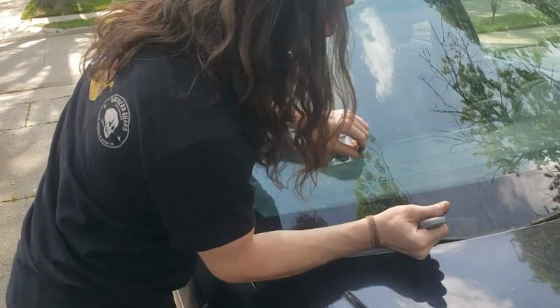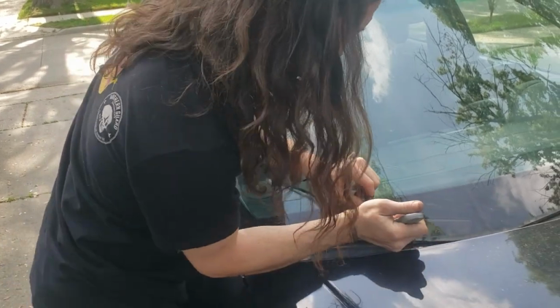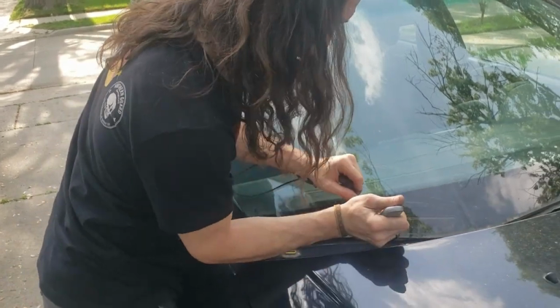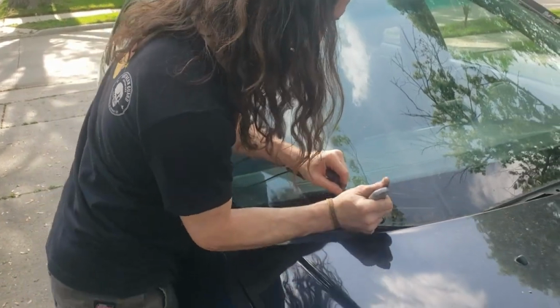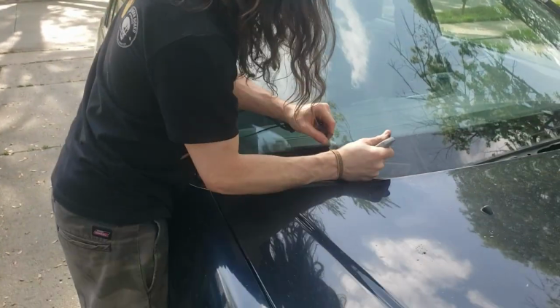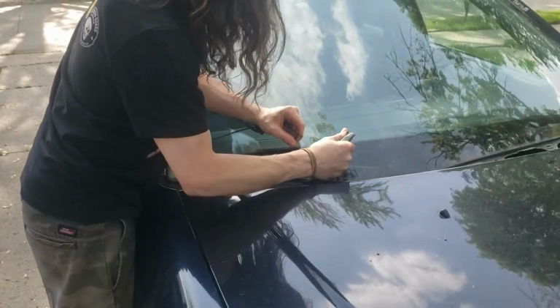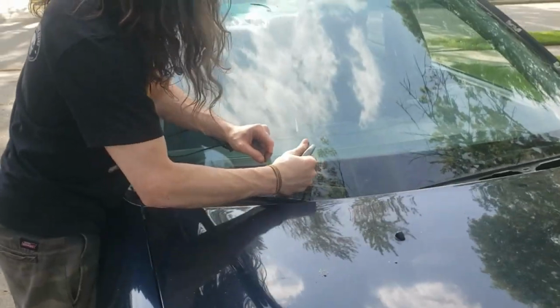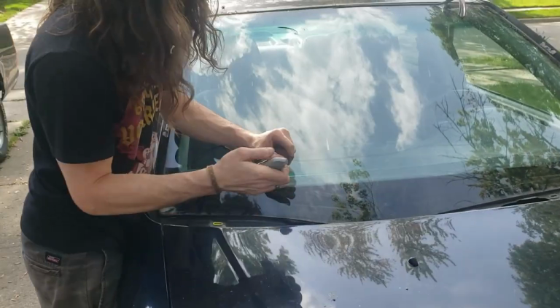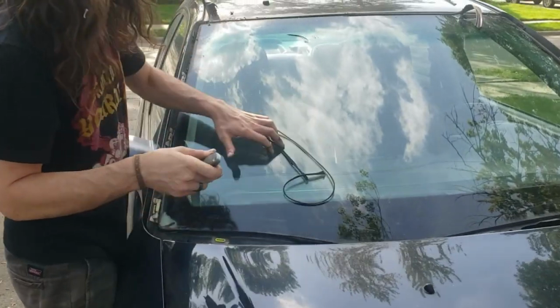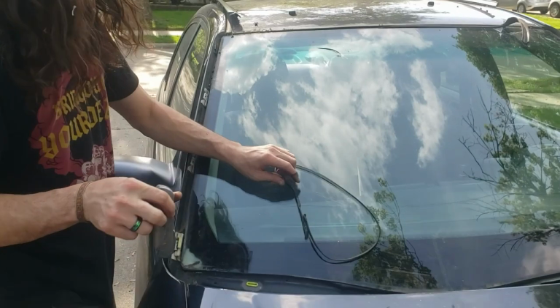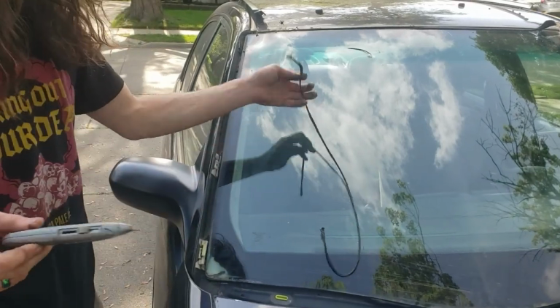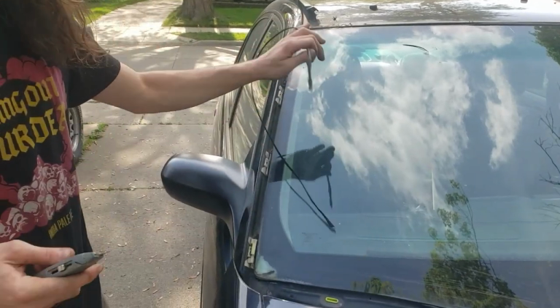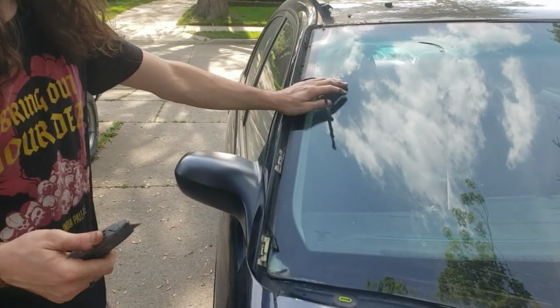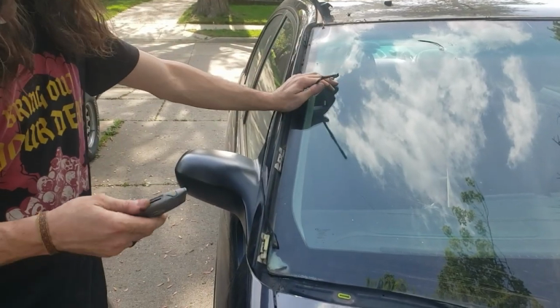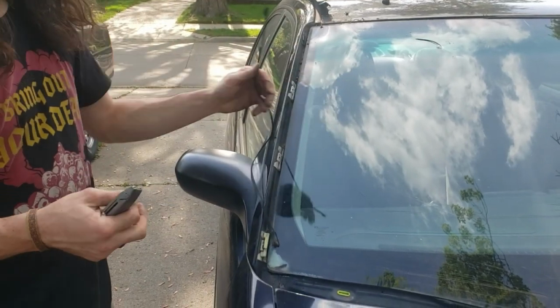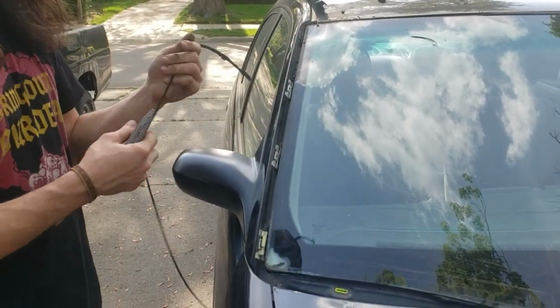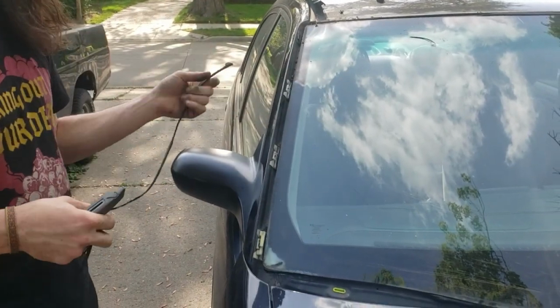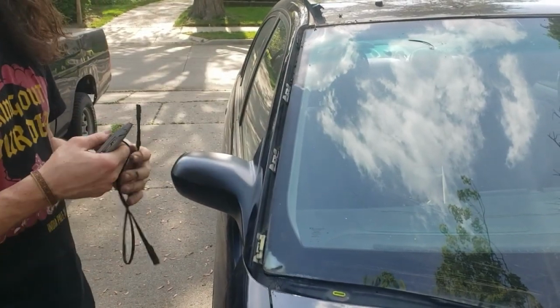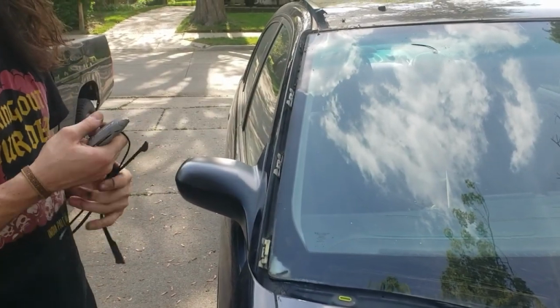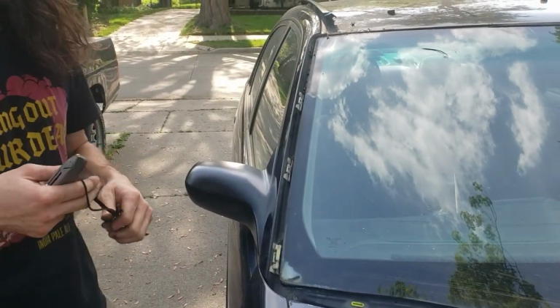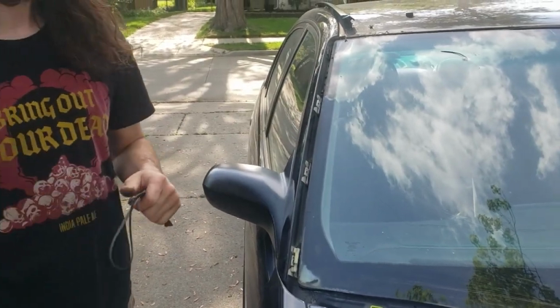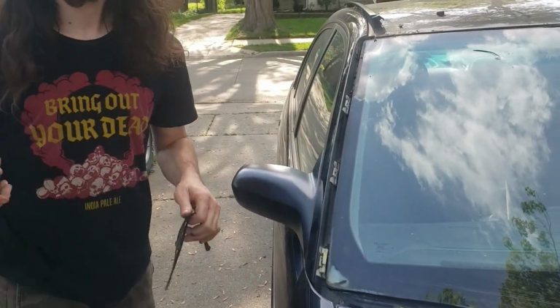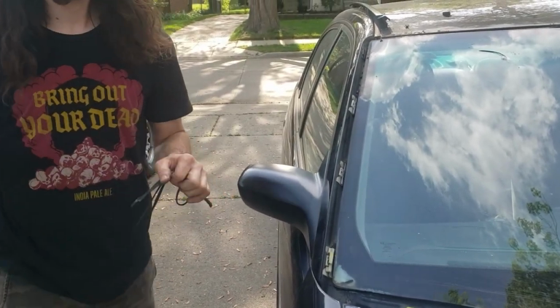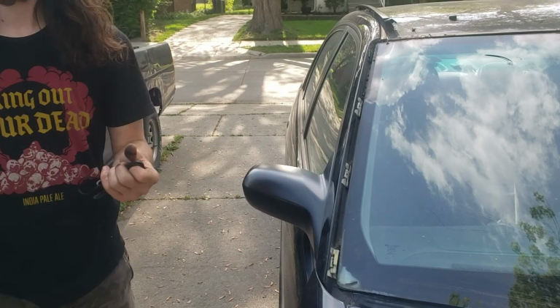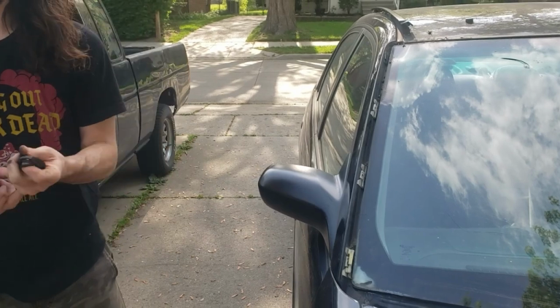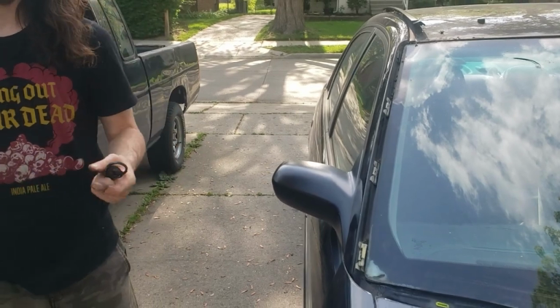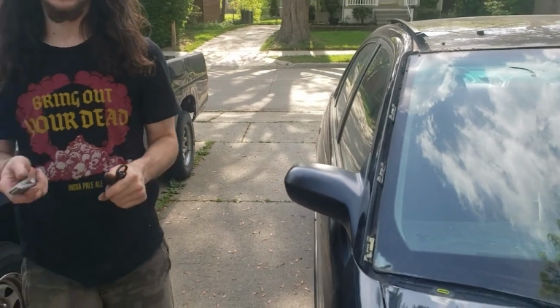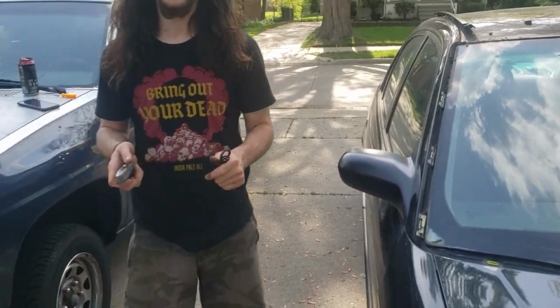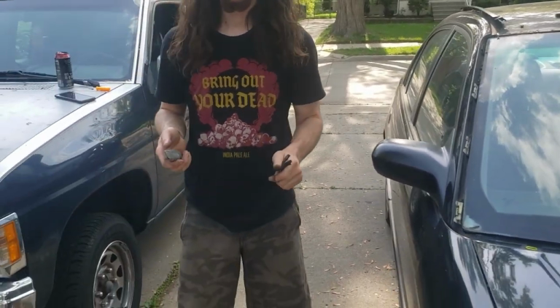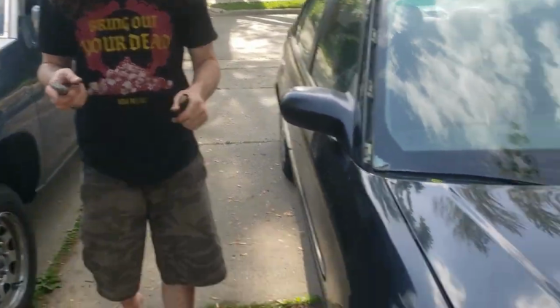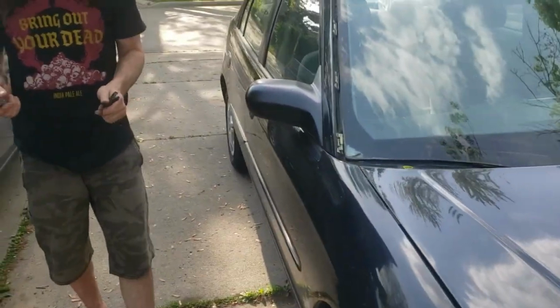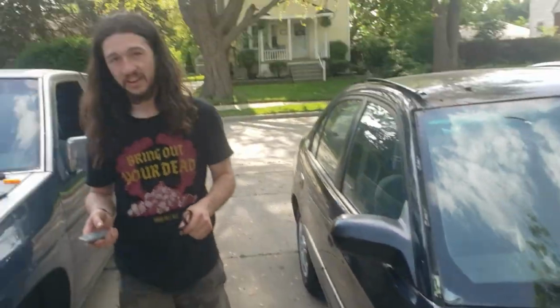How many windshields do you personally change in a day? In a single day? Yeah, like on average. I'm sure some of them suck really bad. About eight — I'm gonna say on average about eight. Long day. Eleven.